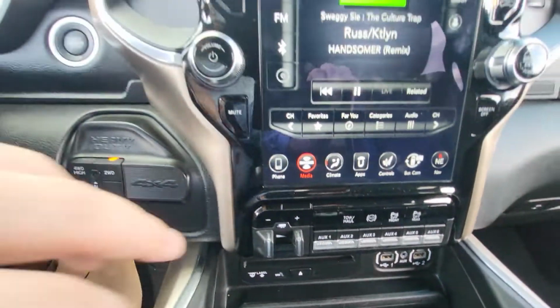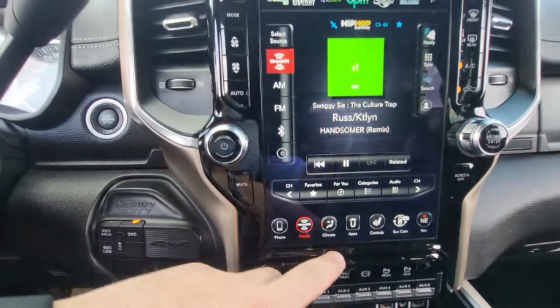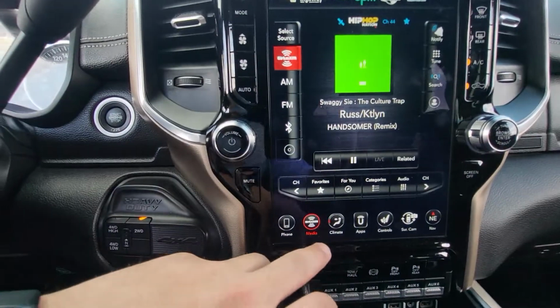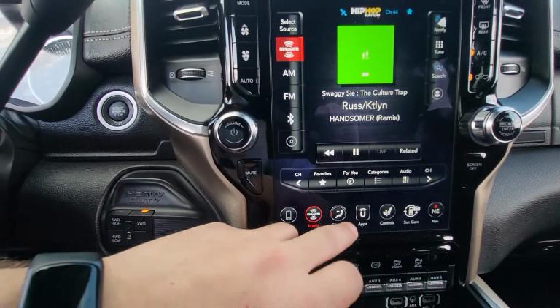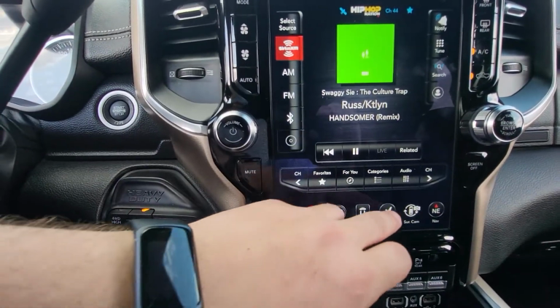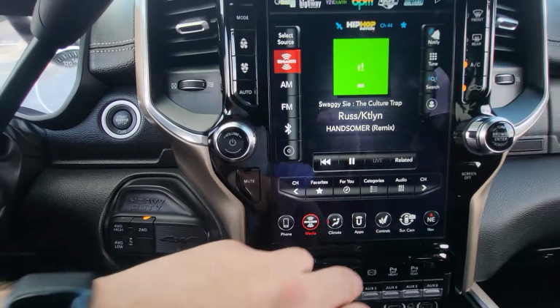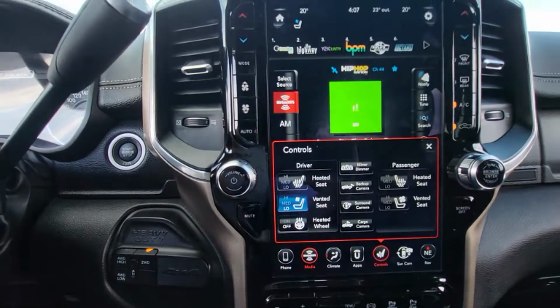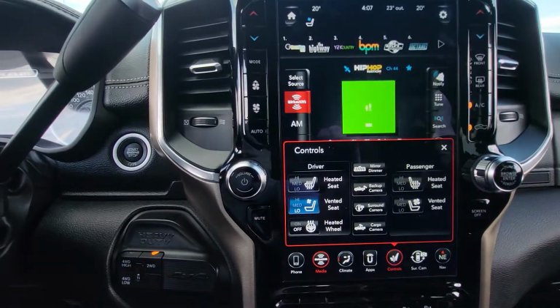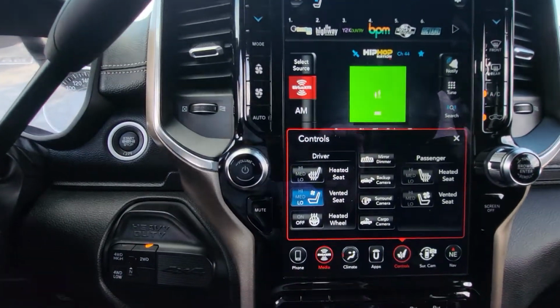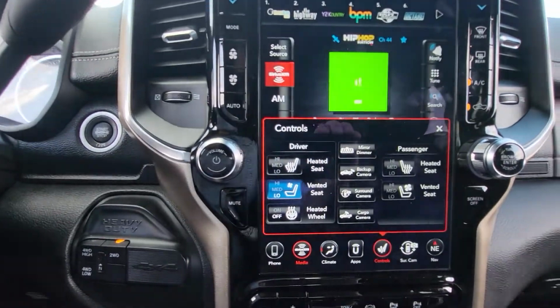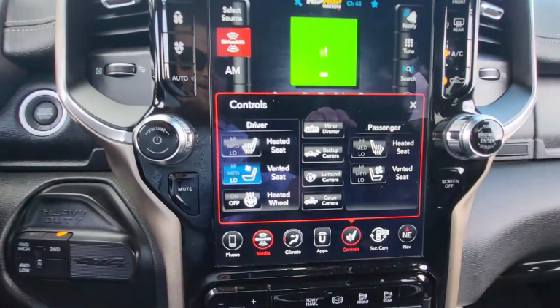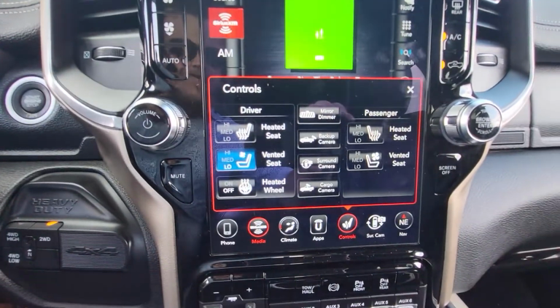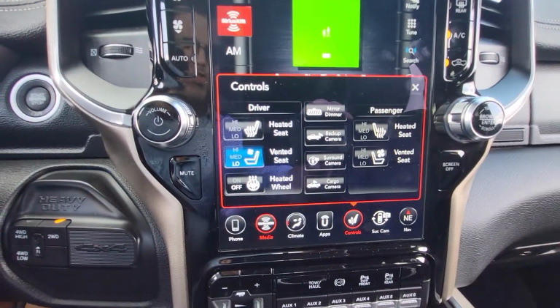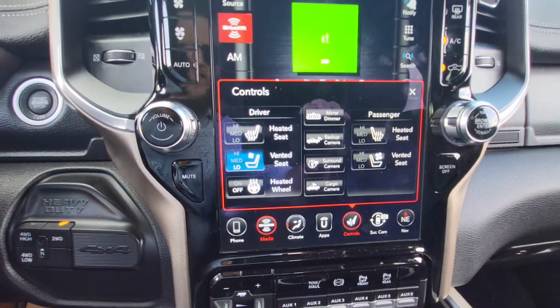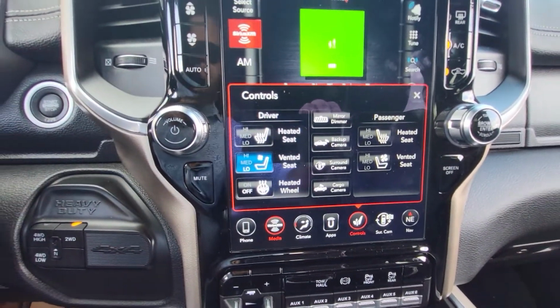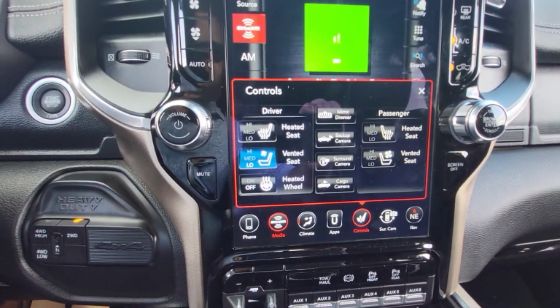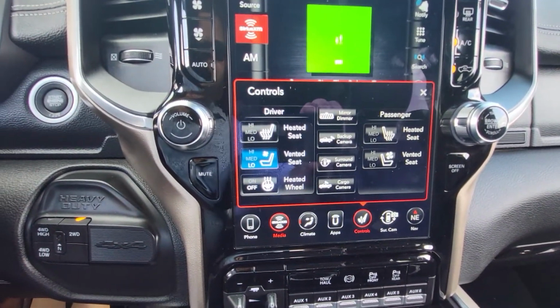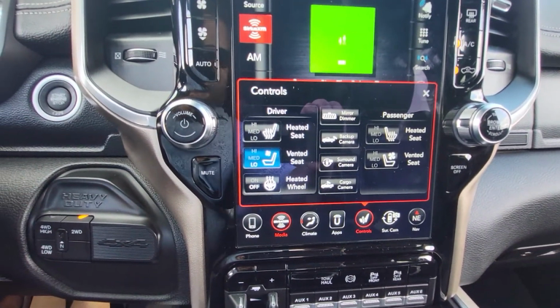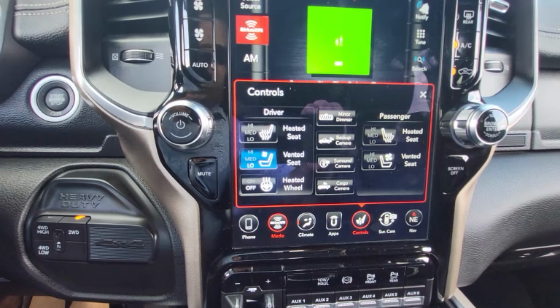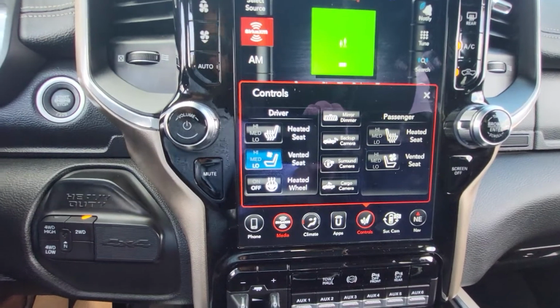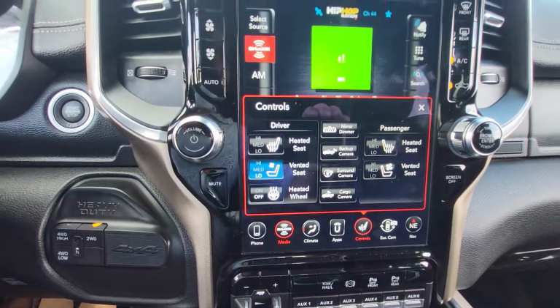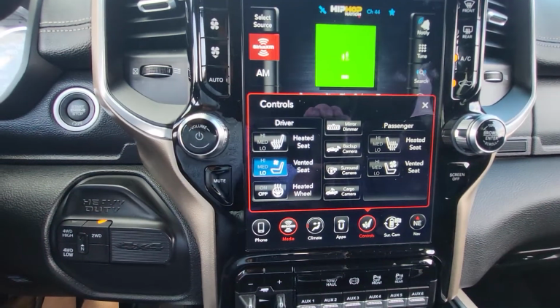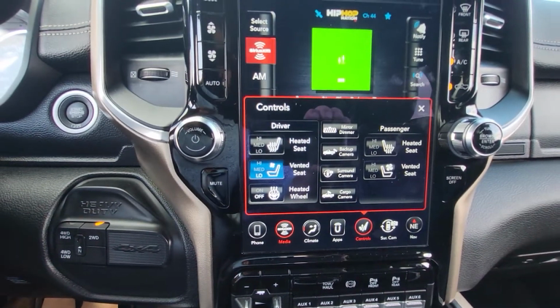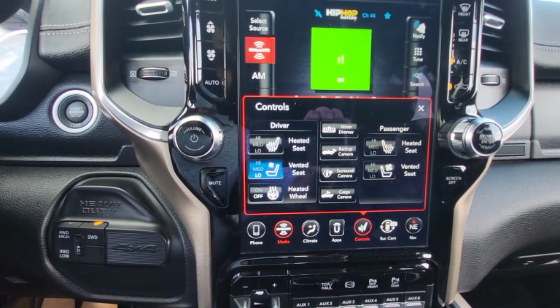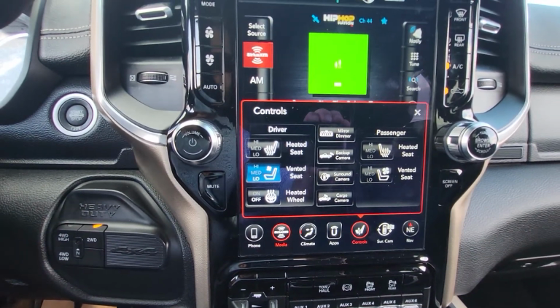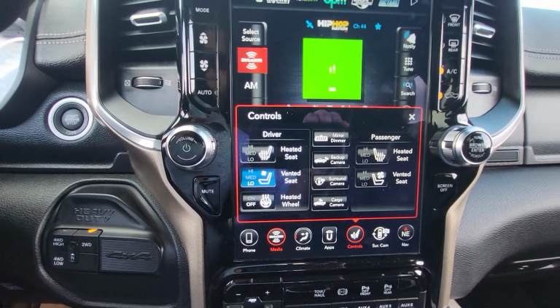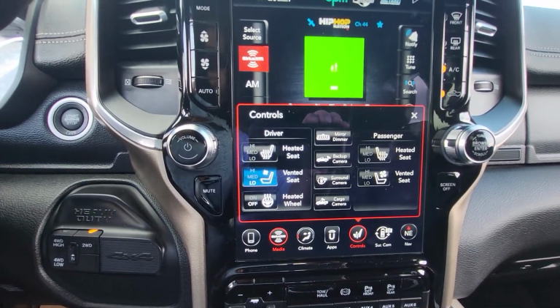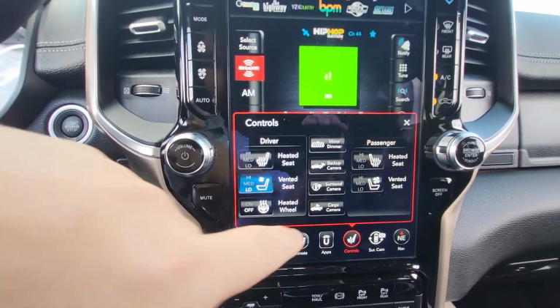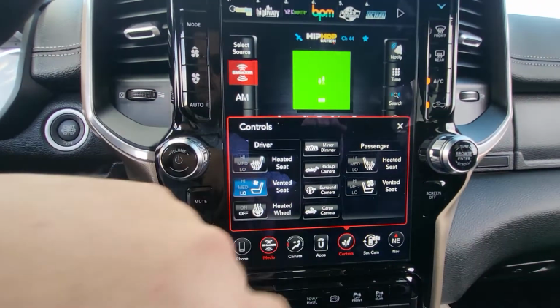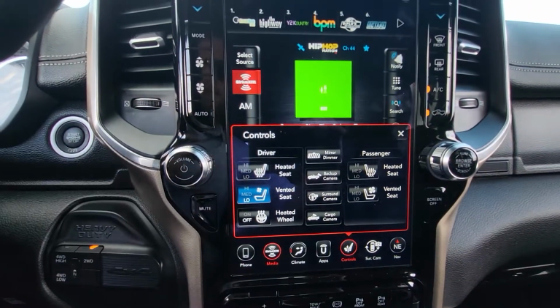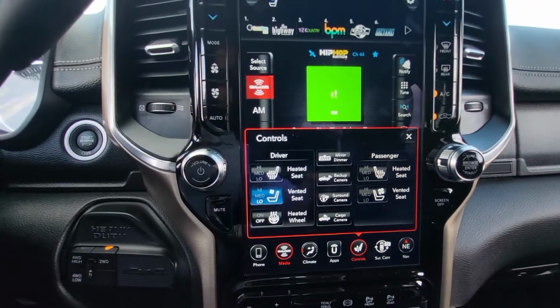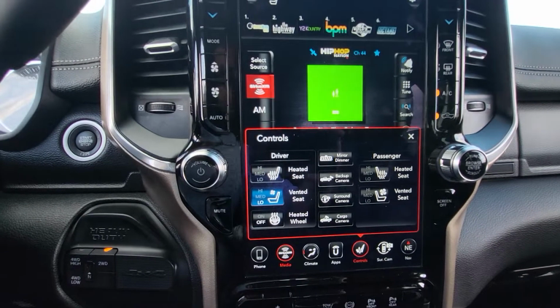If we go into controls here, you're gonna see you have heated seats, cooled seats, heated steering wheel, full 360 surround camera, as well as a cargo view — very useful if you're hooking up a fifth wheel.